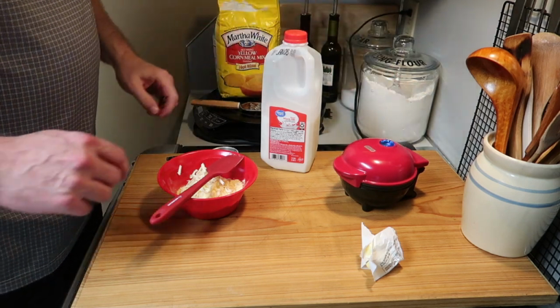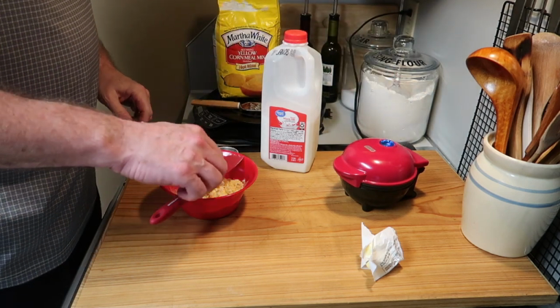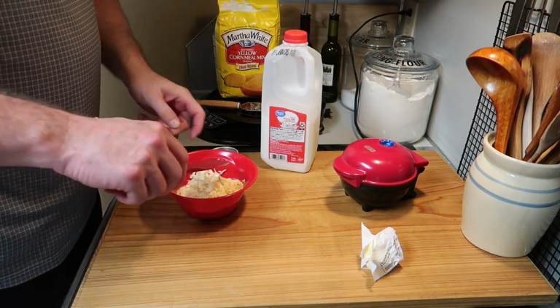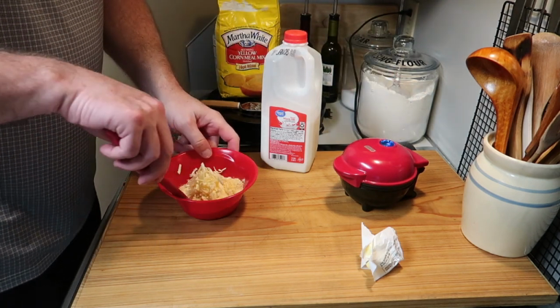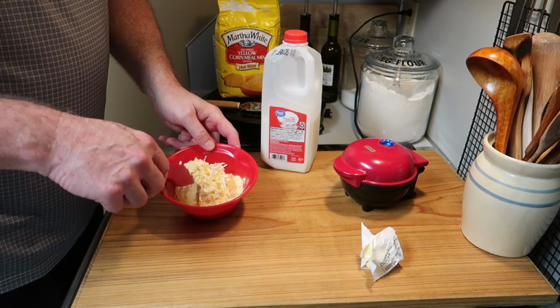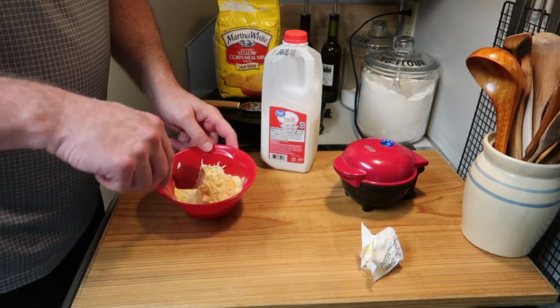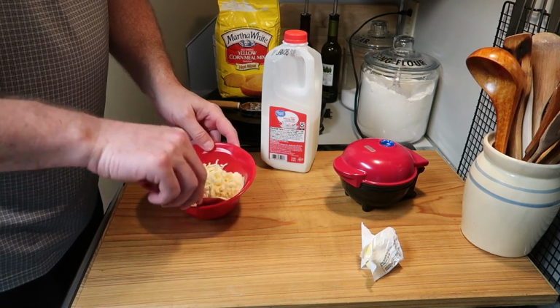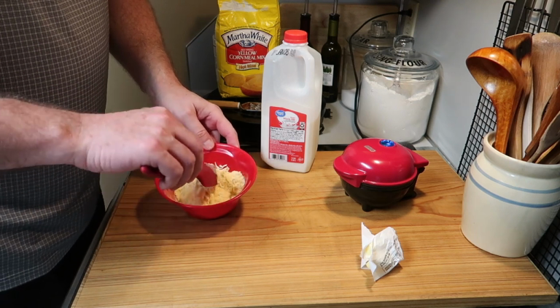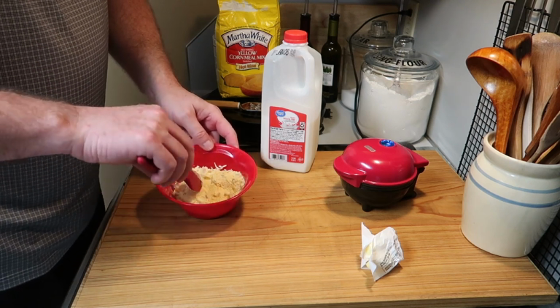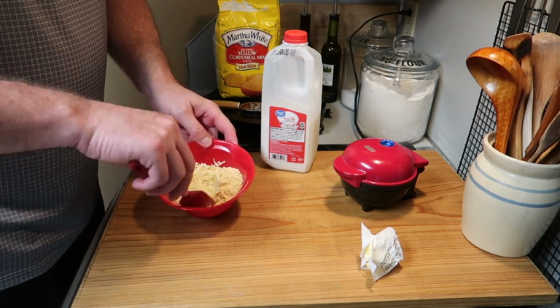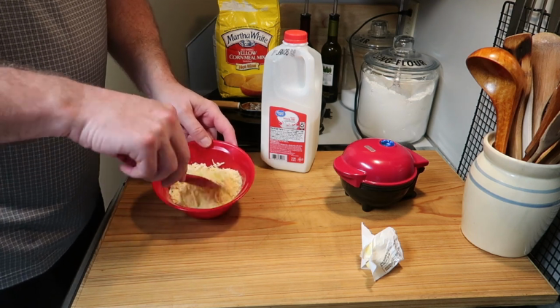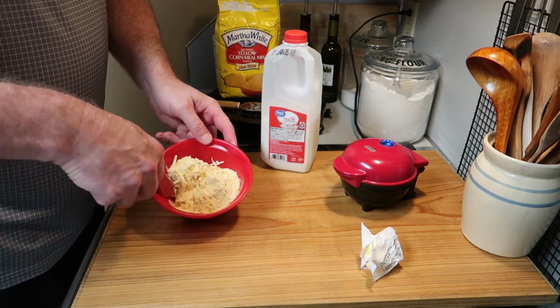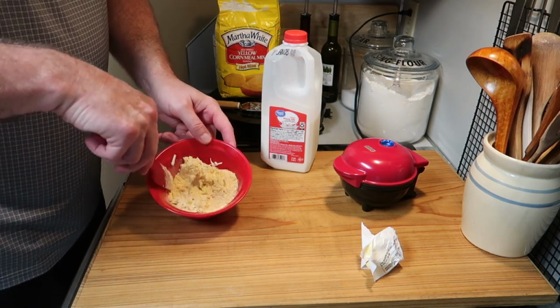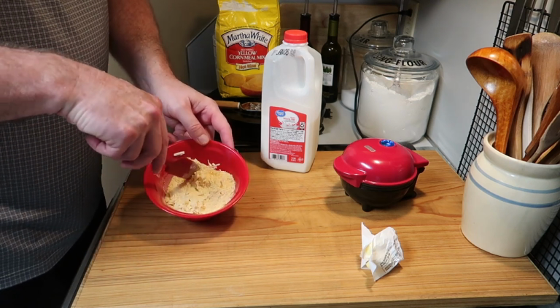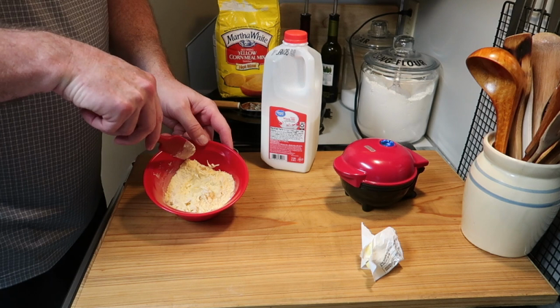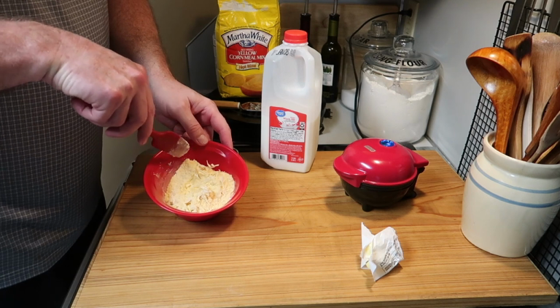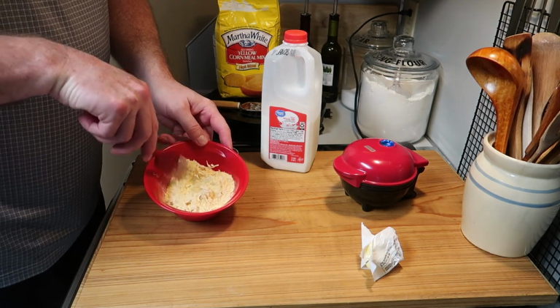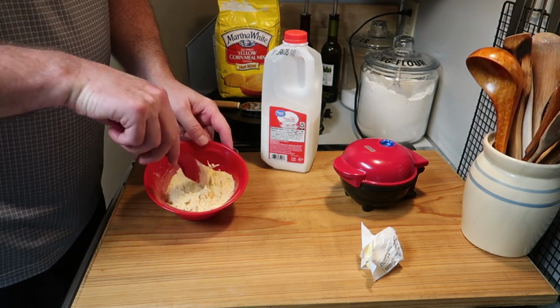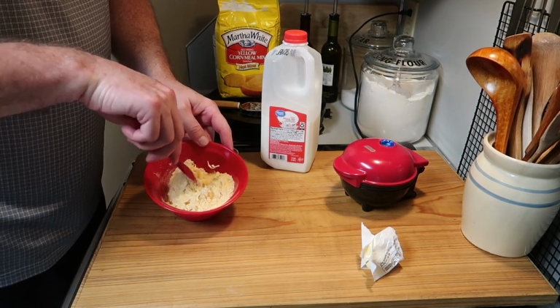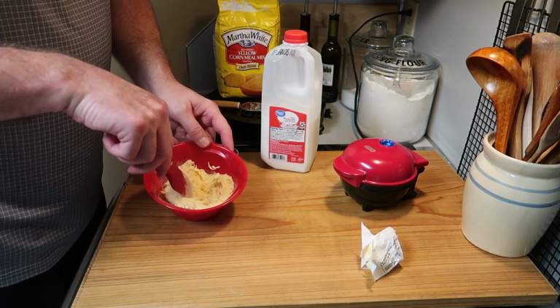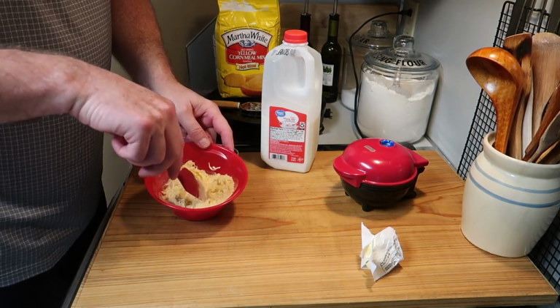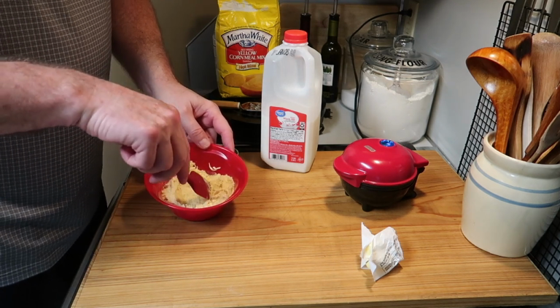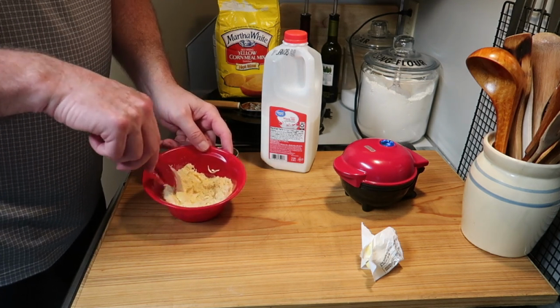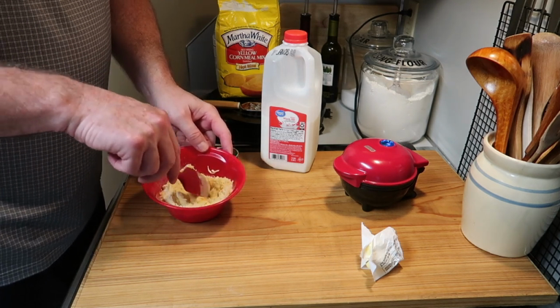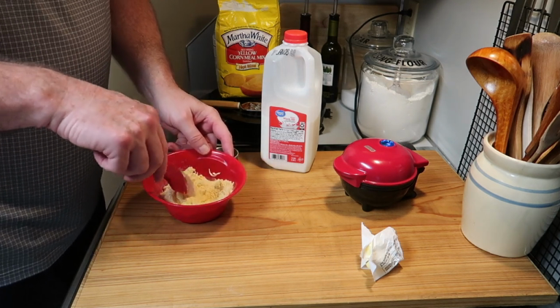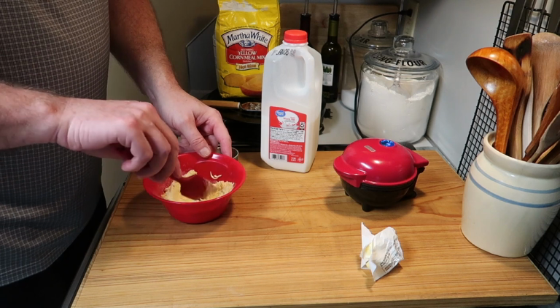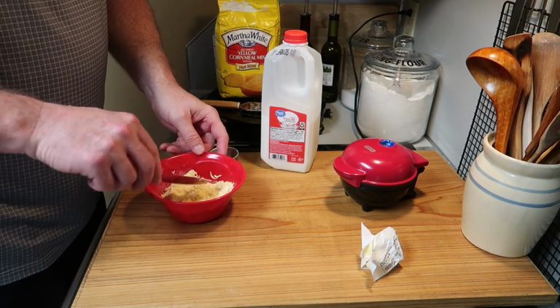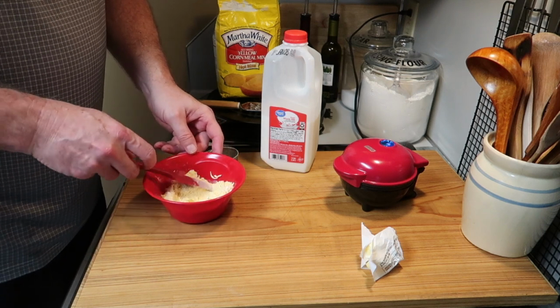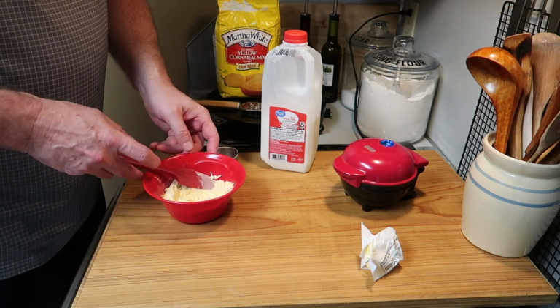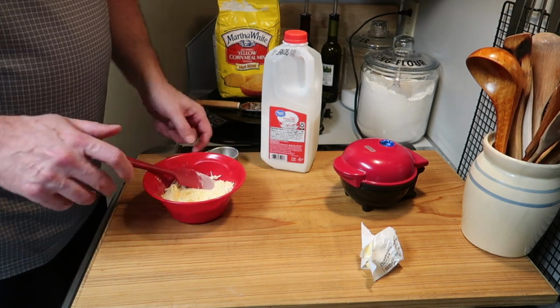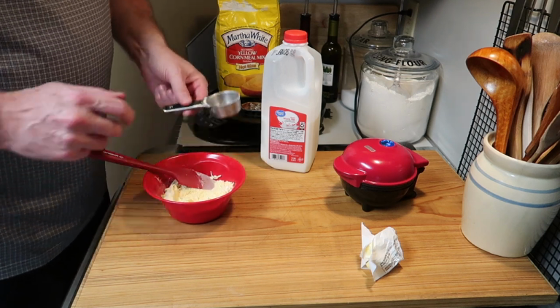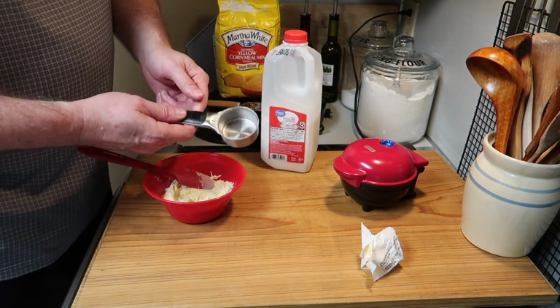Let's plug in the Dash mini pie maker. The light comes on, and when the light goes off it's ready. I guess I could have plugged that in at the very beginning — I just didn't do it.